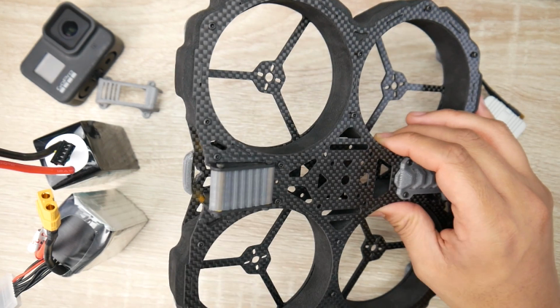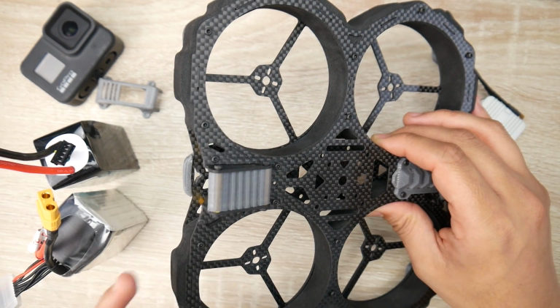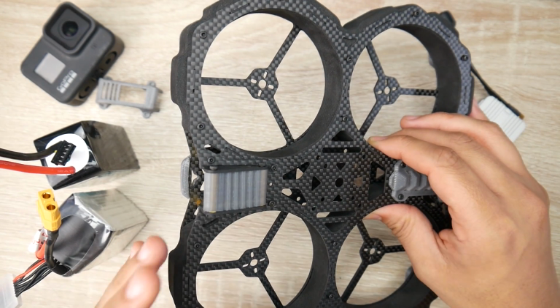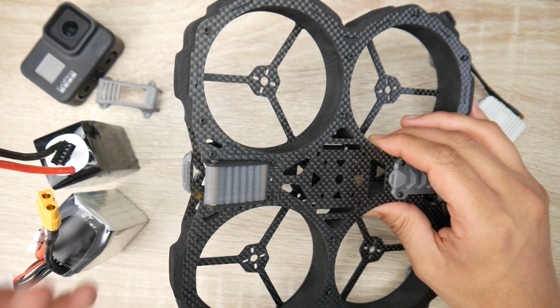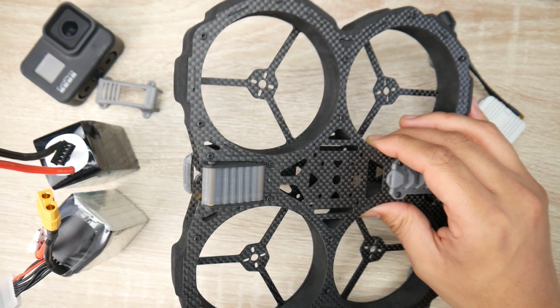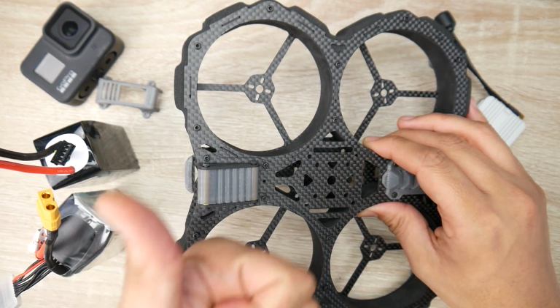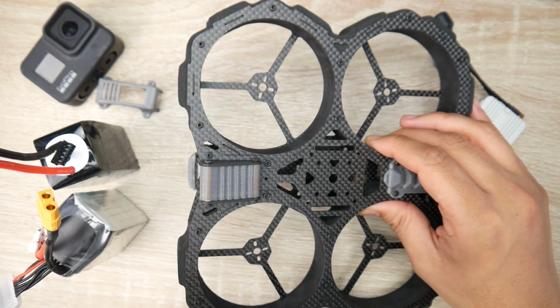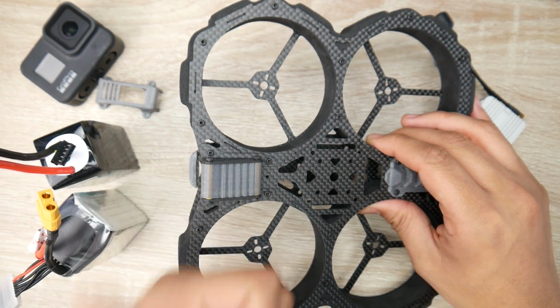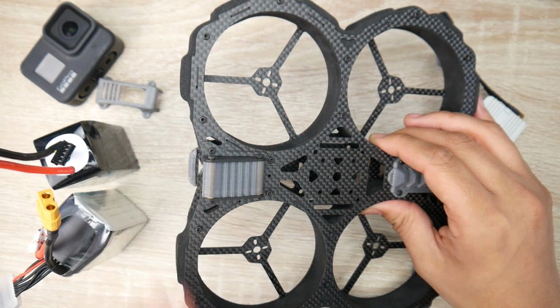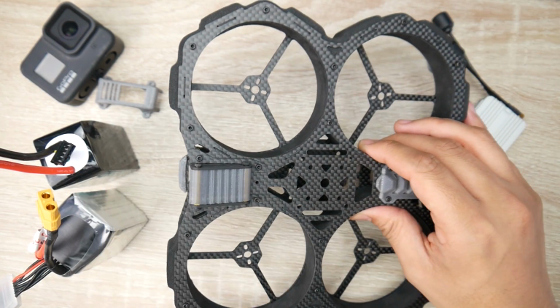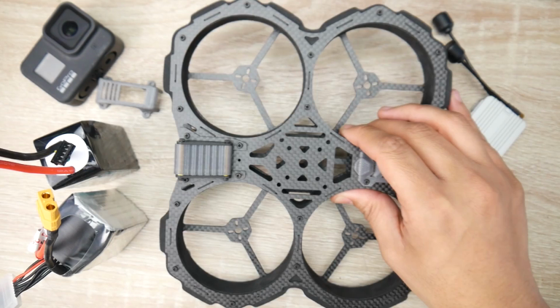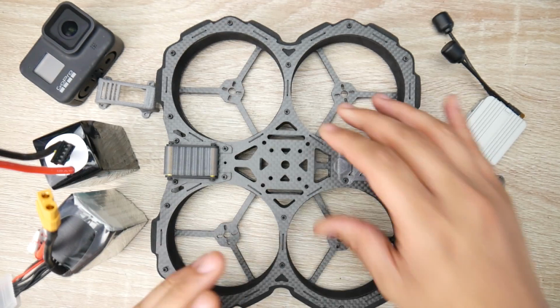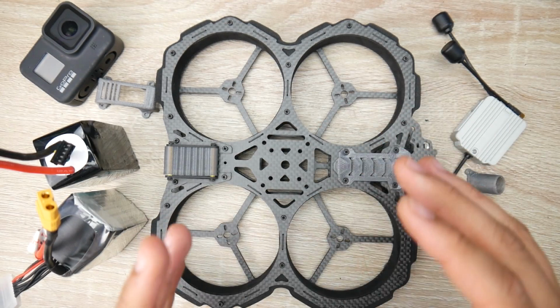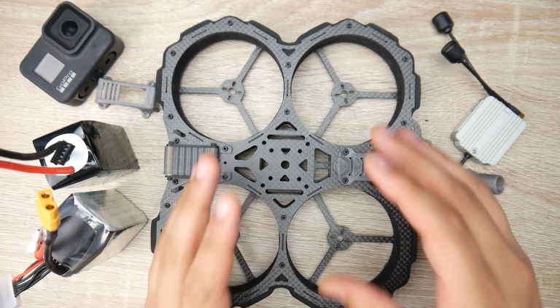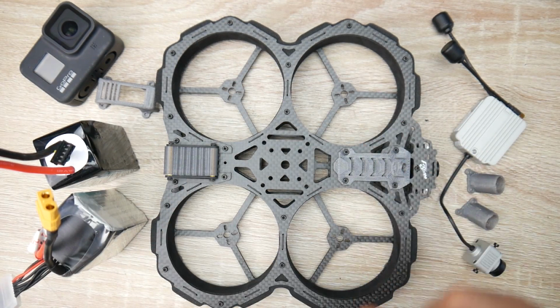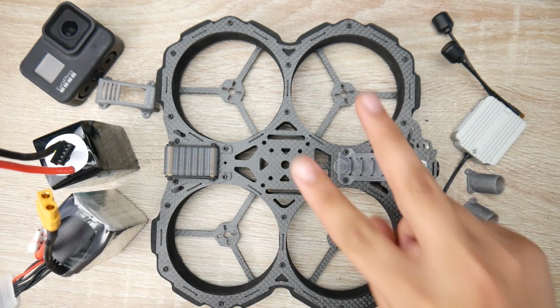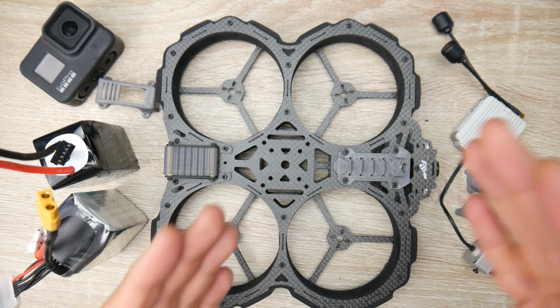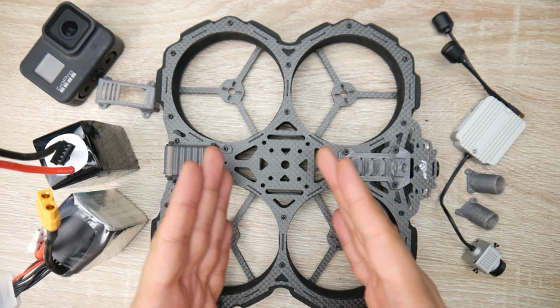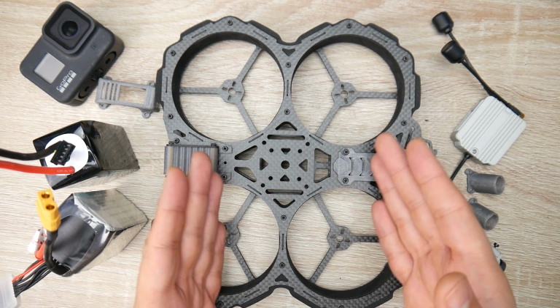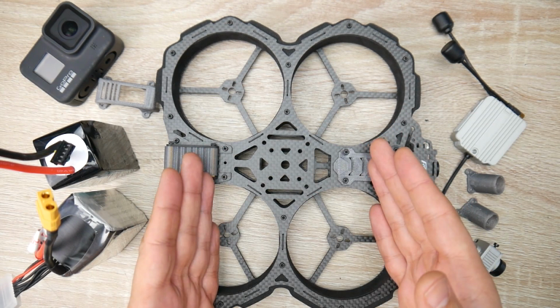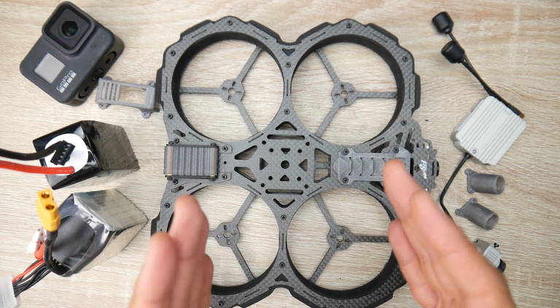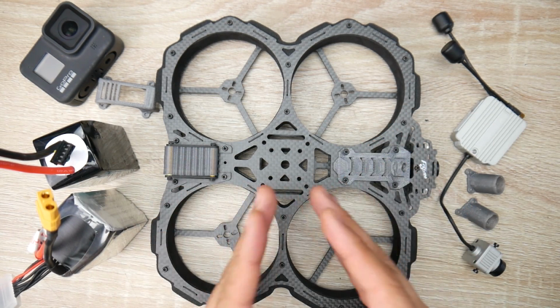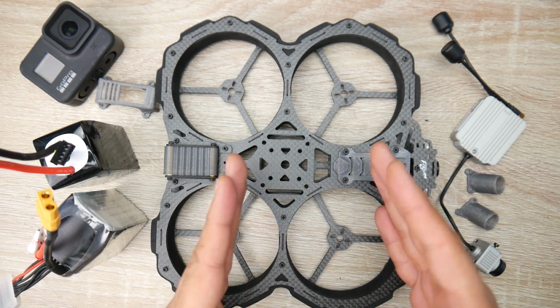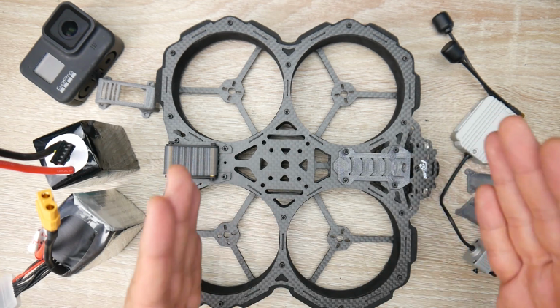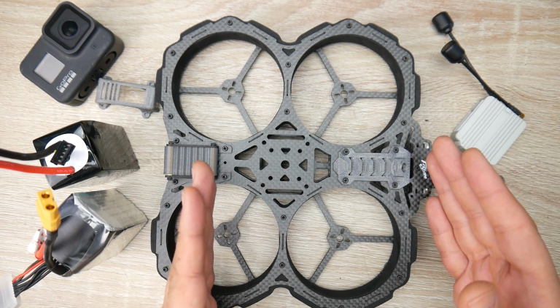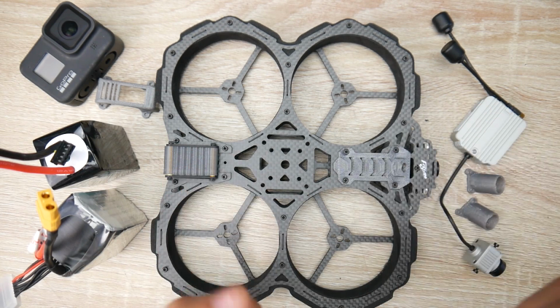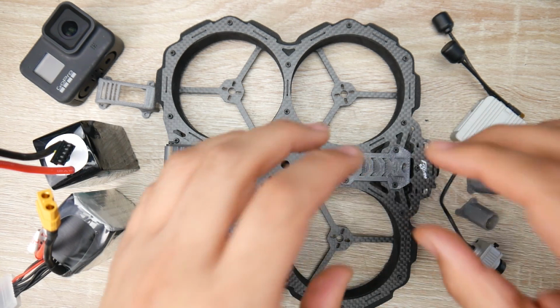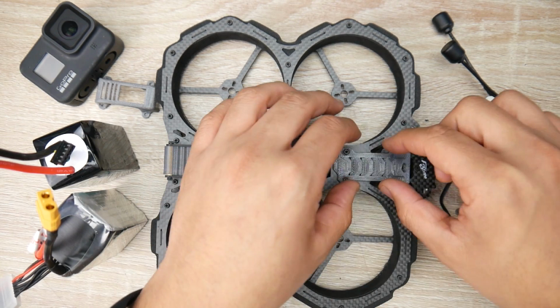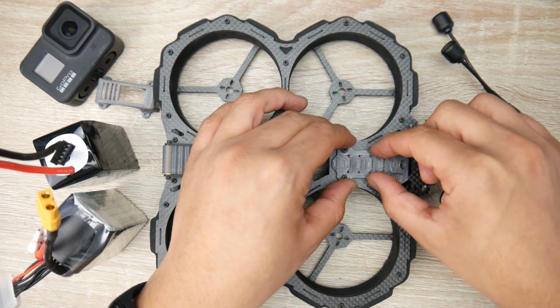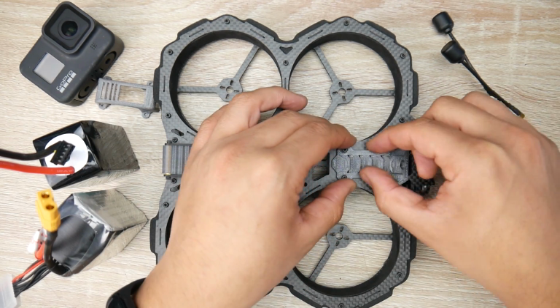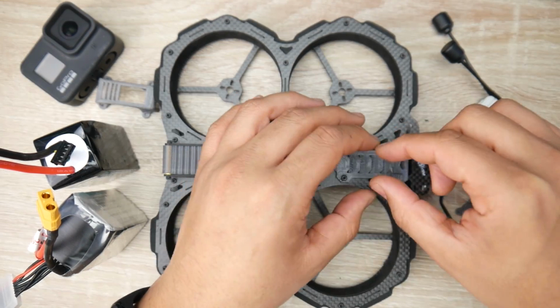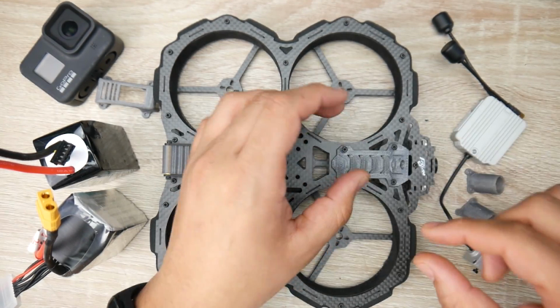The design and protection is freaking amazing and I'll get to show you that in a bit. This is supposed to run both FPV analog systems as well as the DJI air unit with a simple 3D printed part transition.